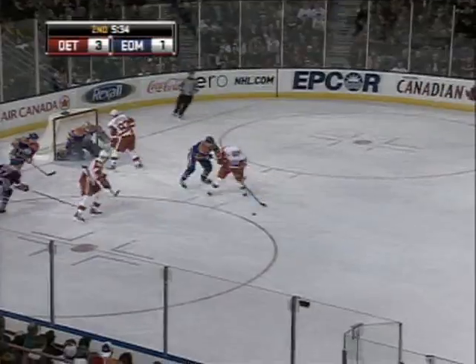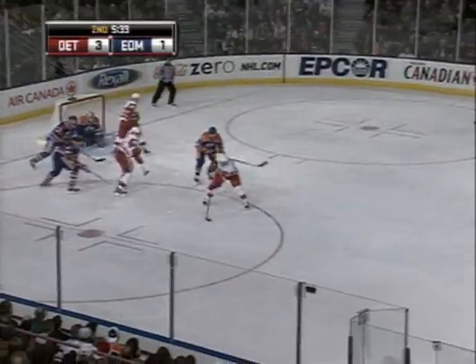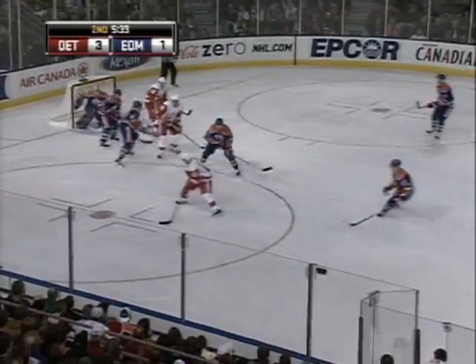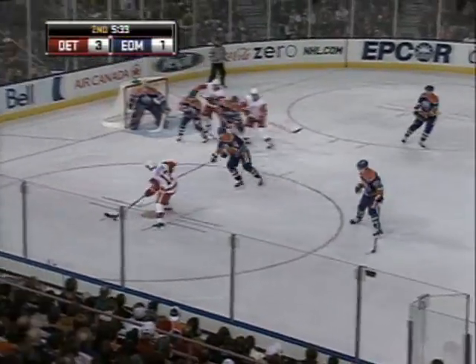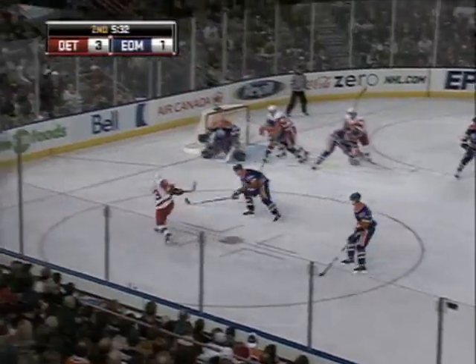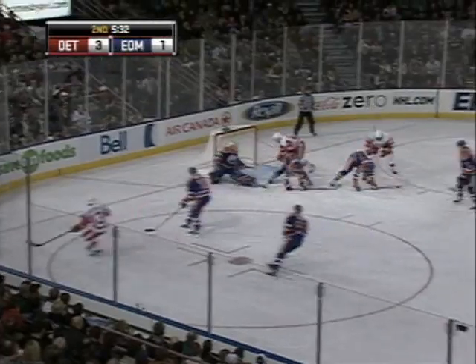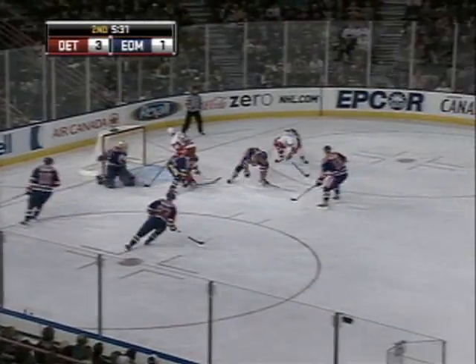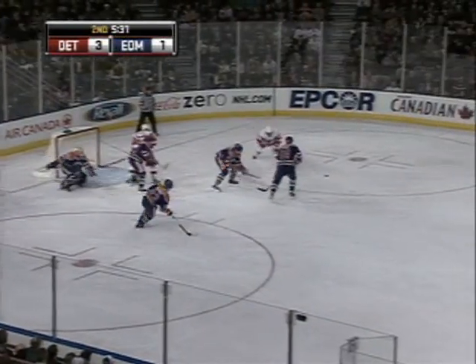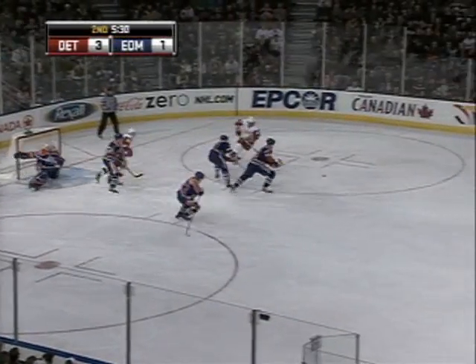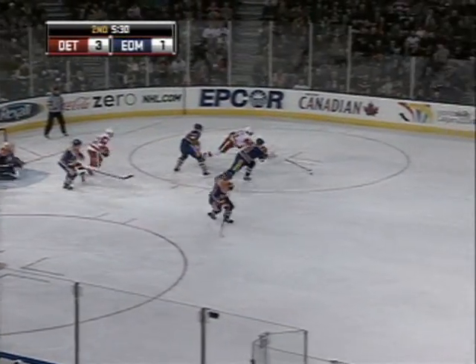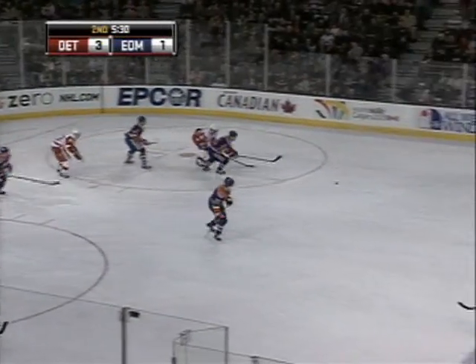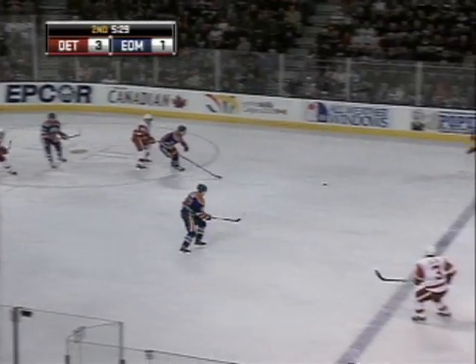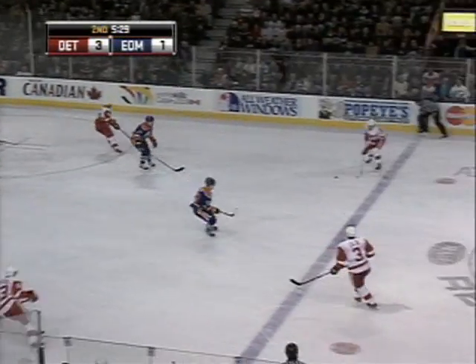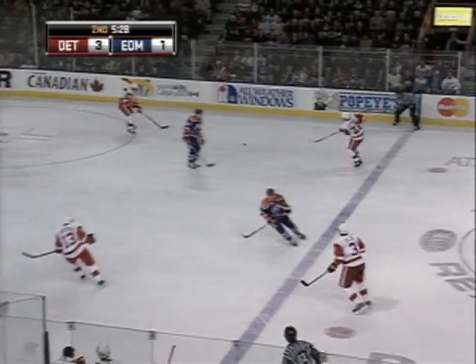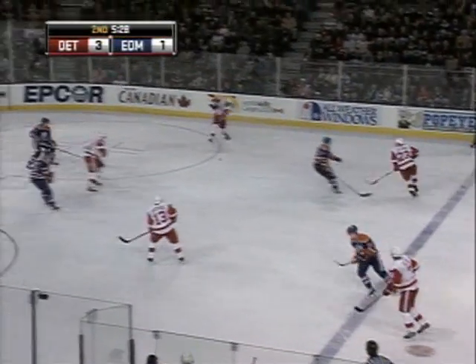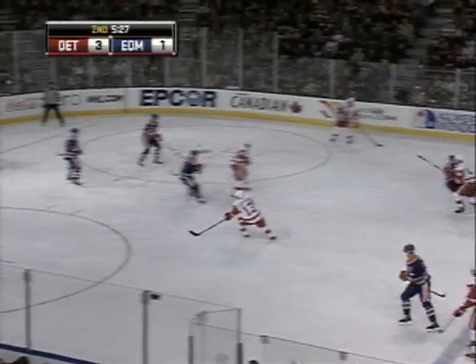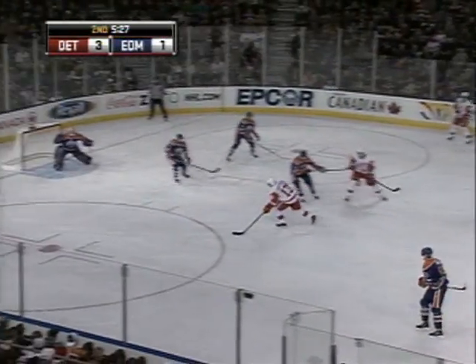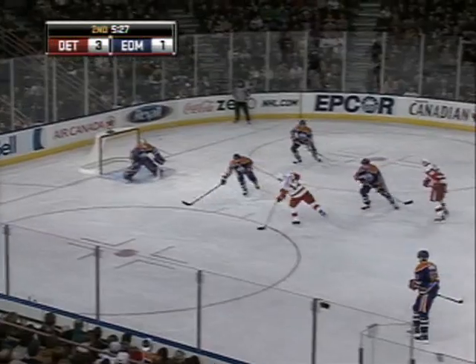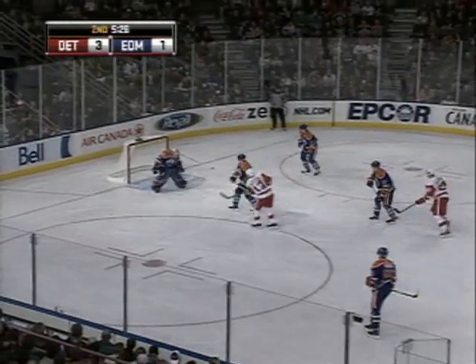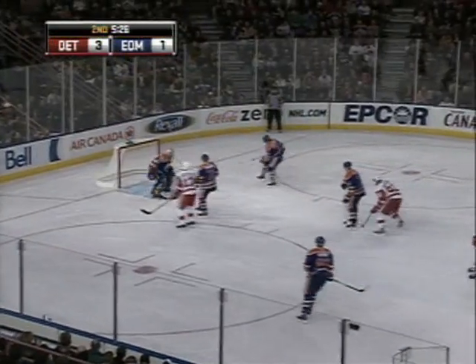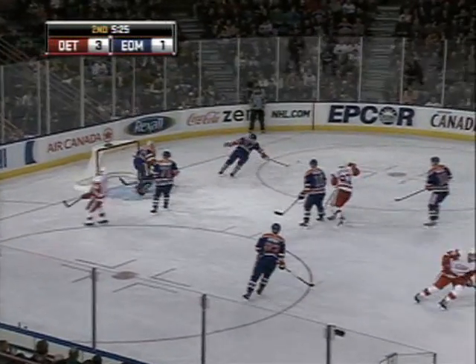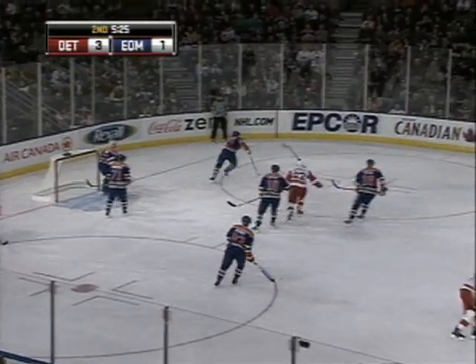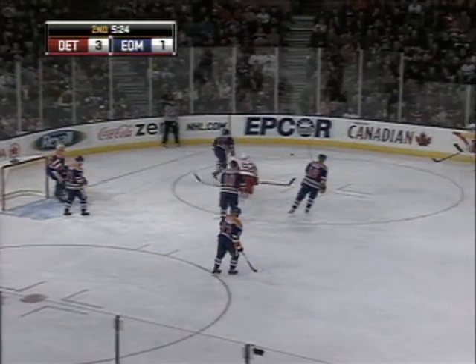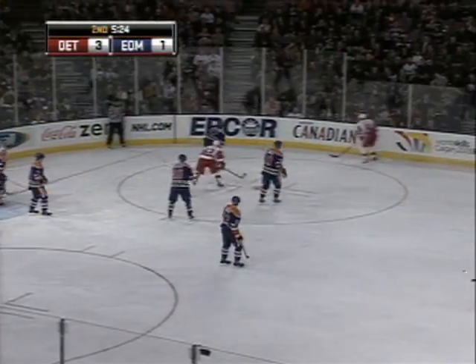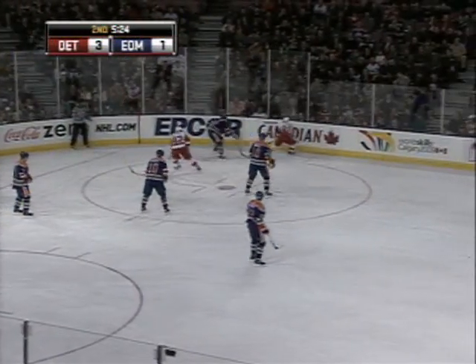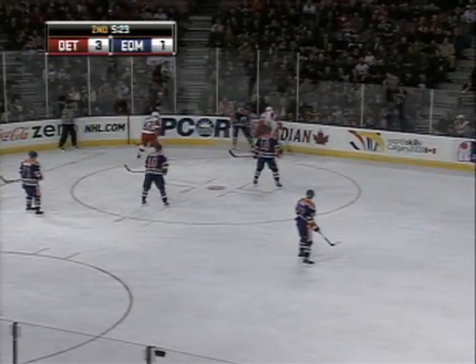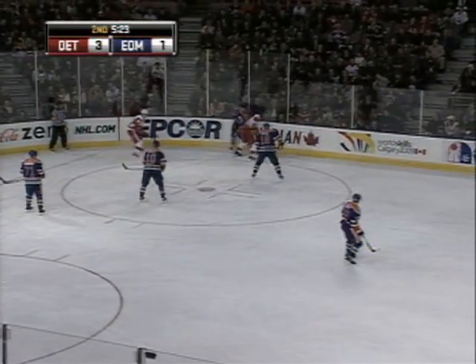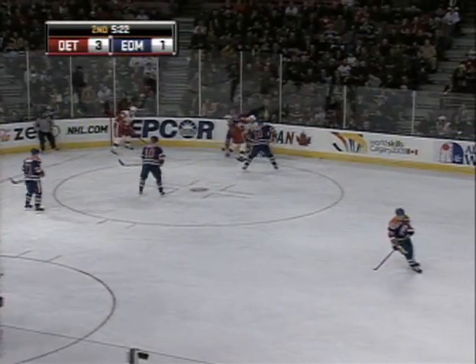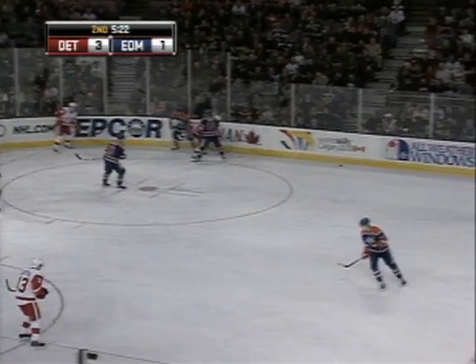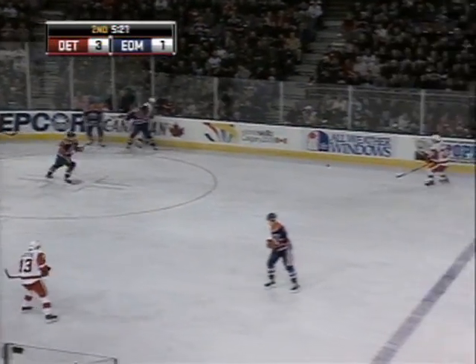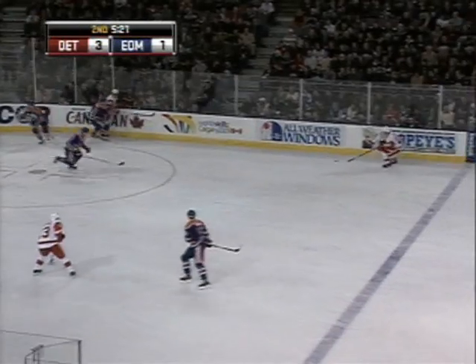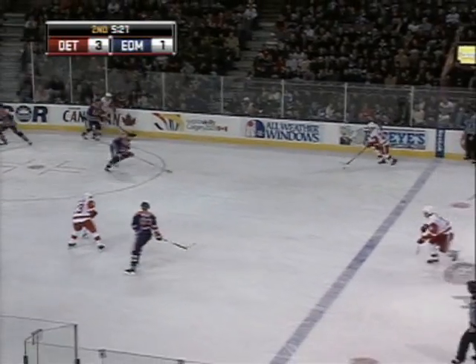Datsyuk catches up to the puck. Datsyuk threw it to the middle. Hosgut — oh, he just couldn't grab it. Stewart. Hosgut. Datsyuk. Save made by Duran. Big stop there by Matthew Duran on Datsyuk from point-blank range.